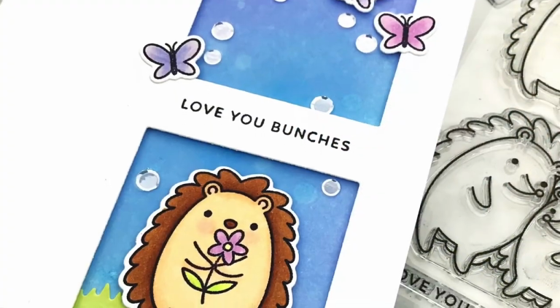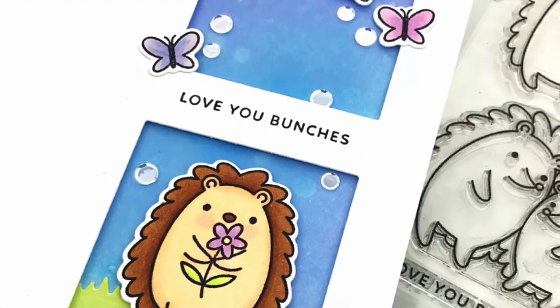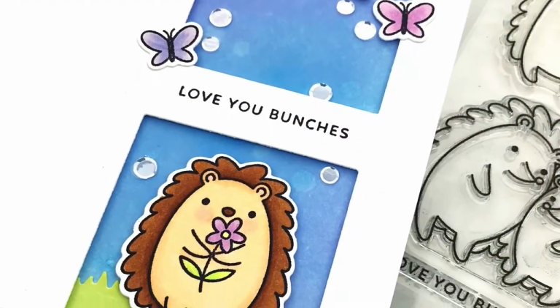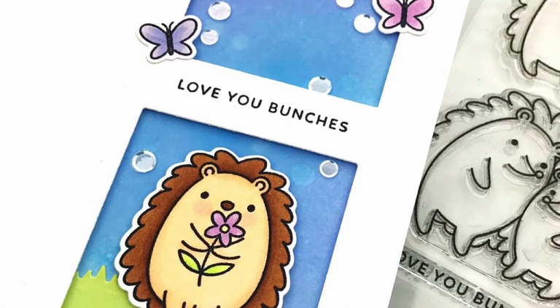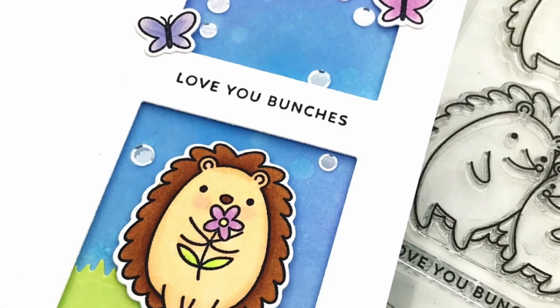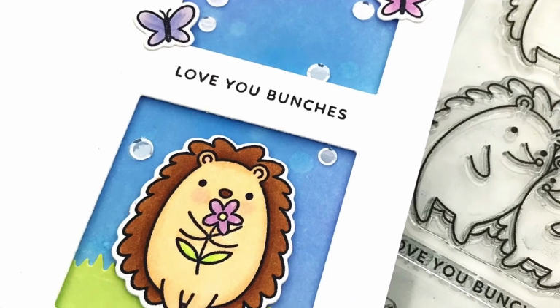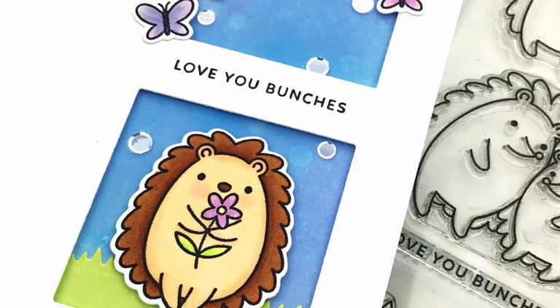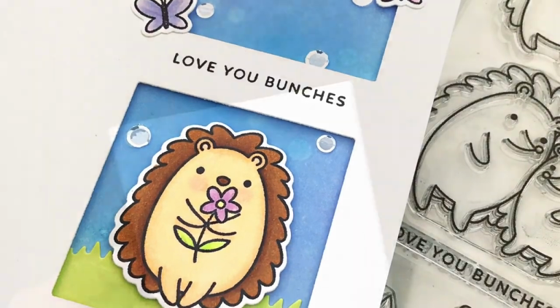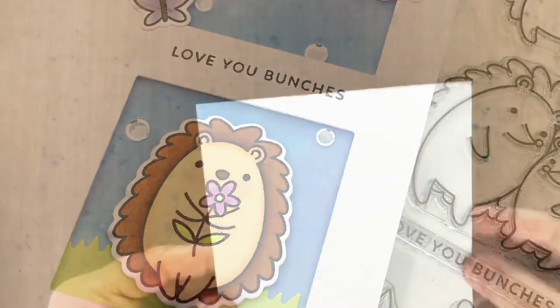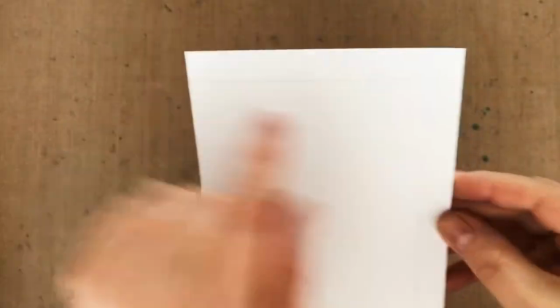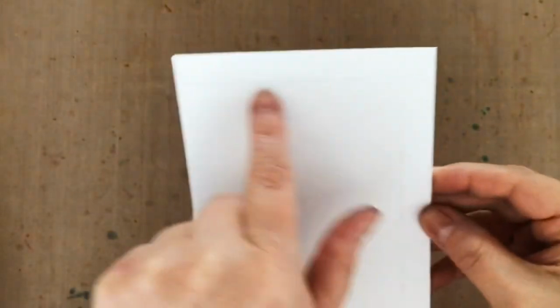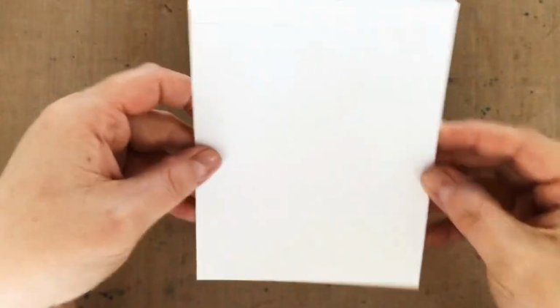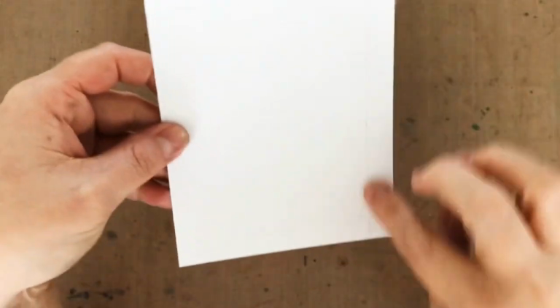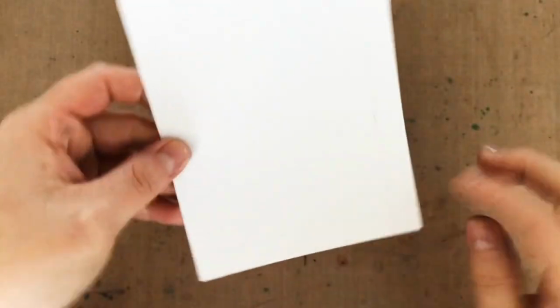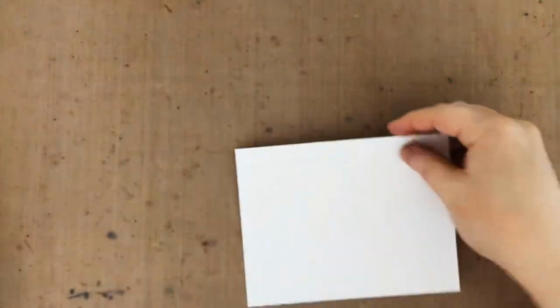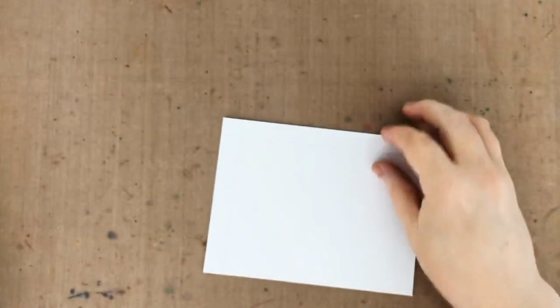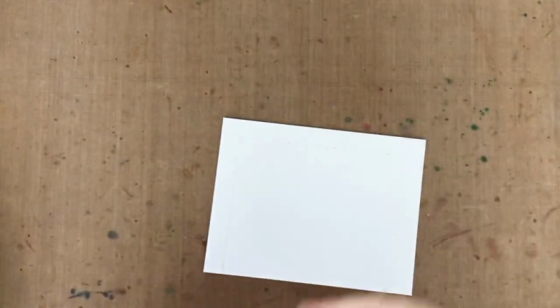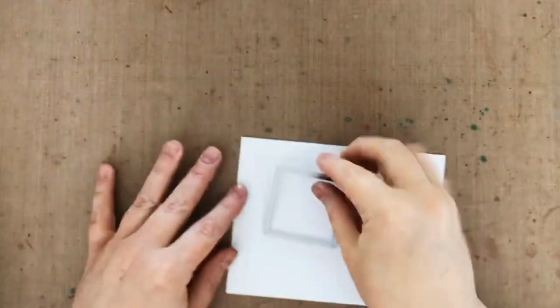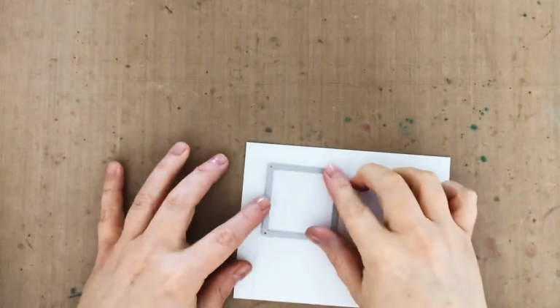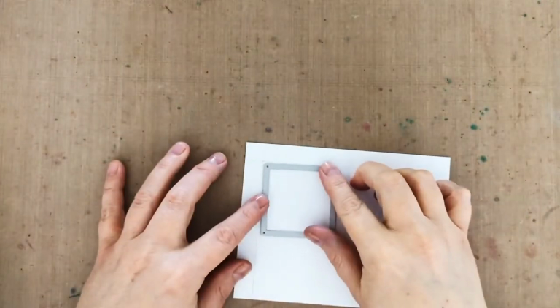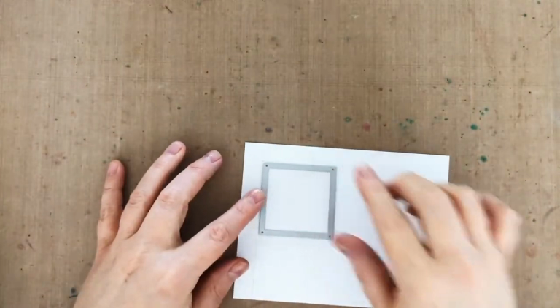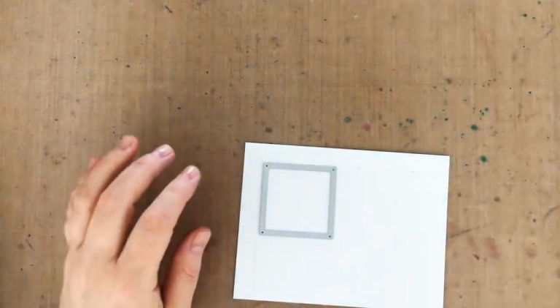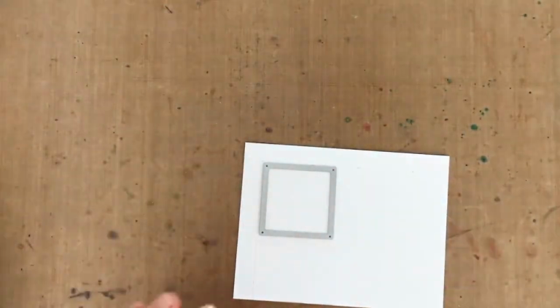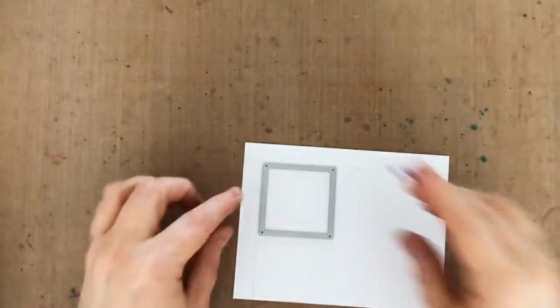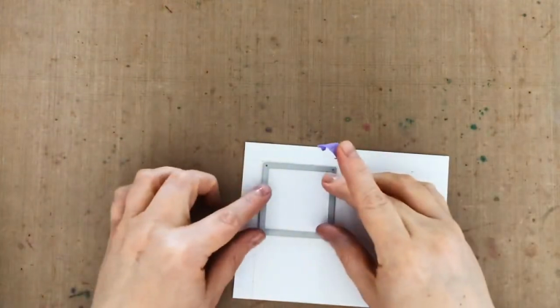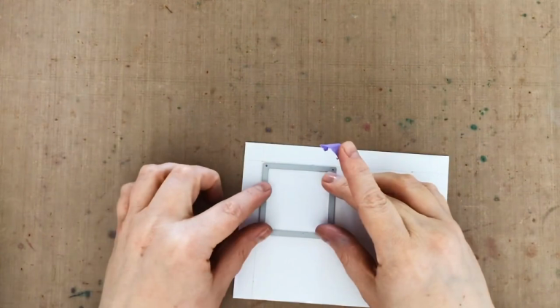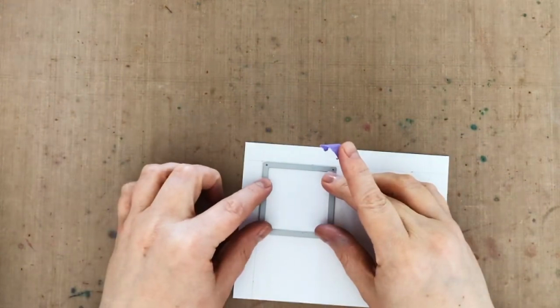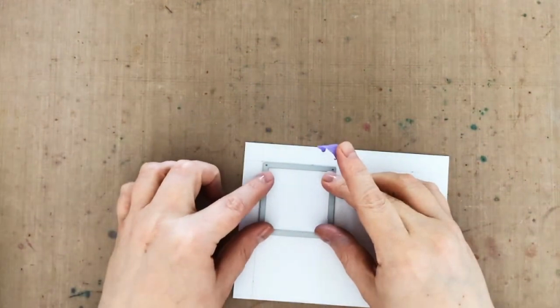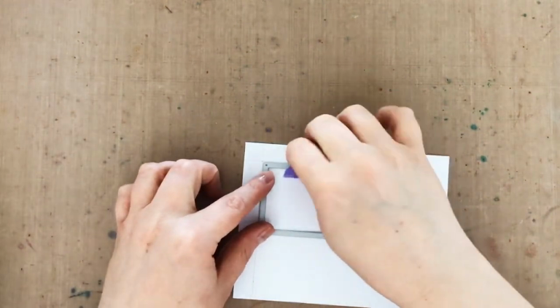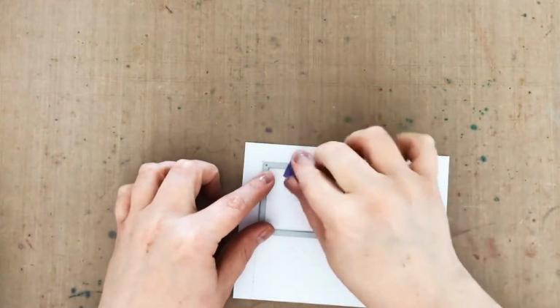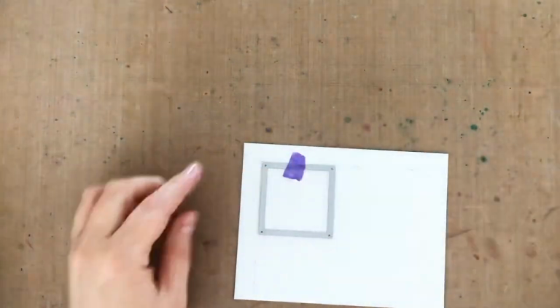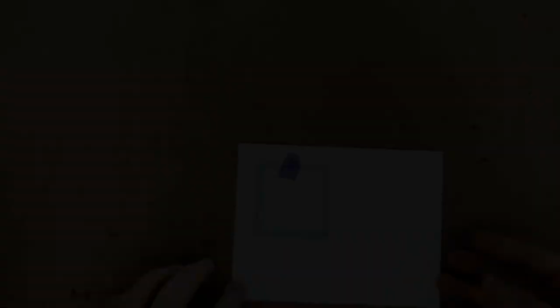Now another way I've enjoyed using these squares is to make square windows. So for this card, I drew a pencil line a quarter inch in on the top, the bottom, and the right side to use as a guide. I can put the two inch square die right against the lines, tack it down with some low tack tape, and run it through my die cut machine.